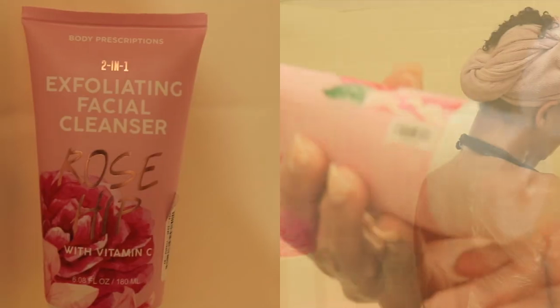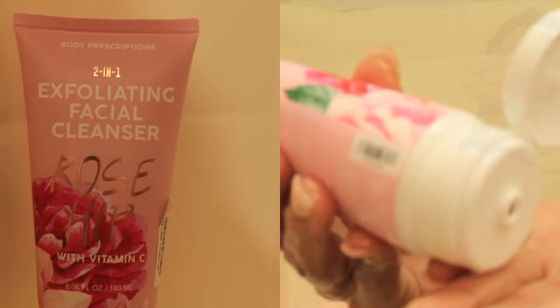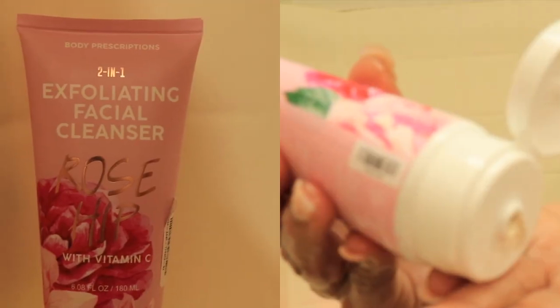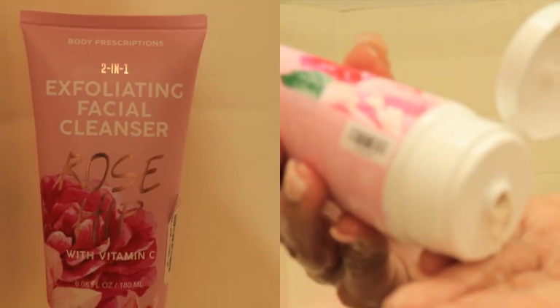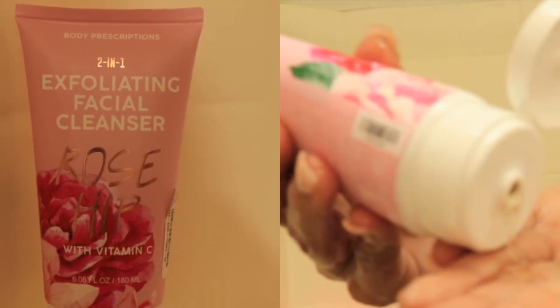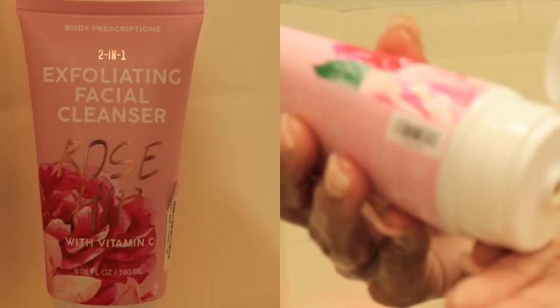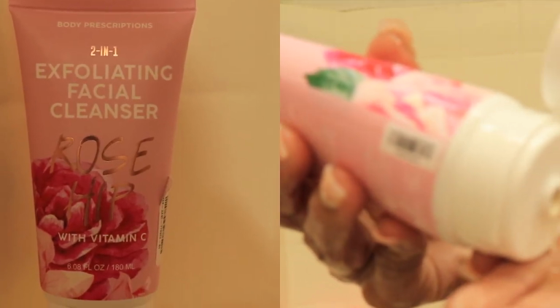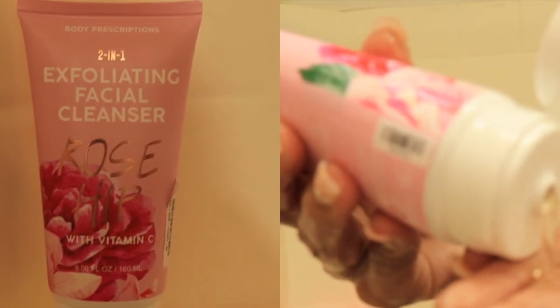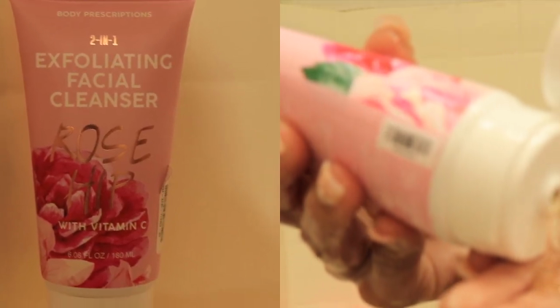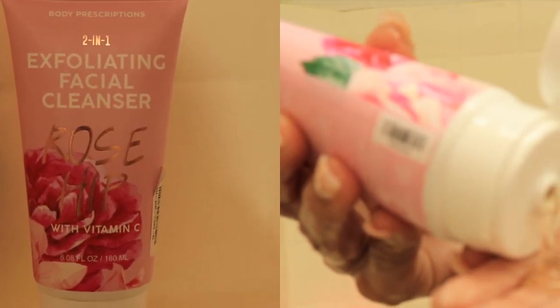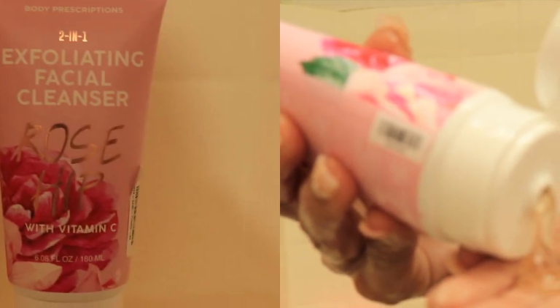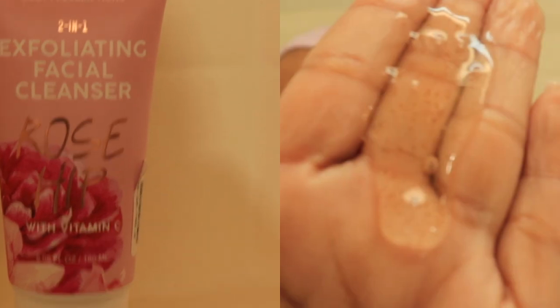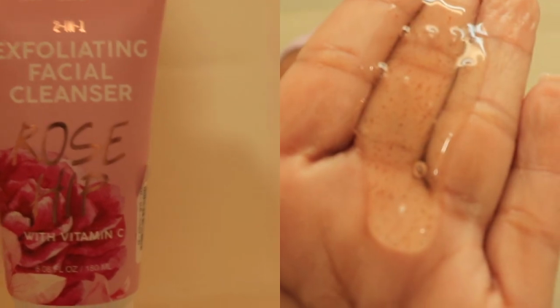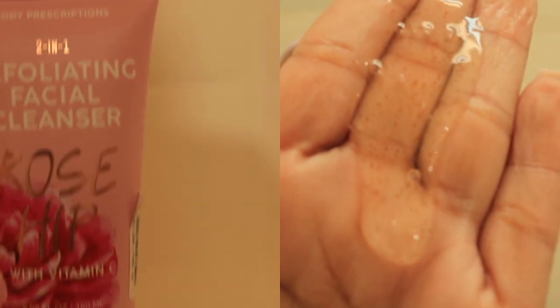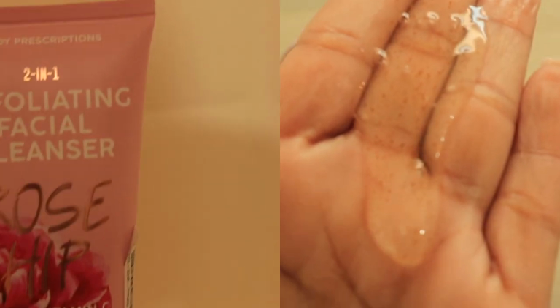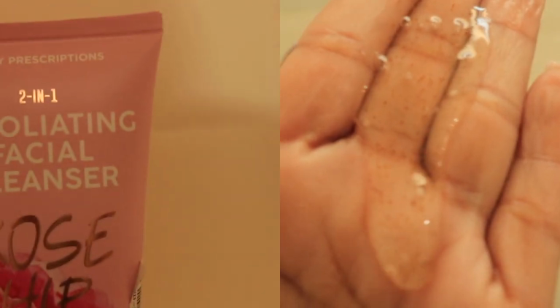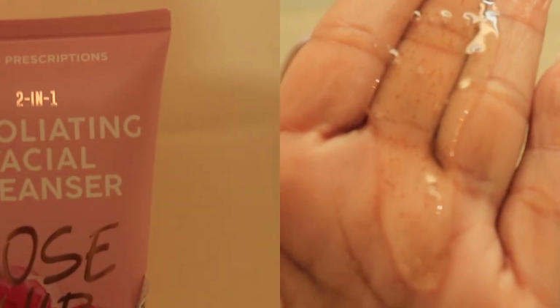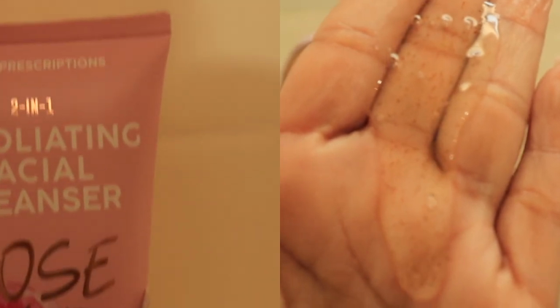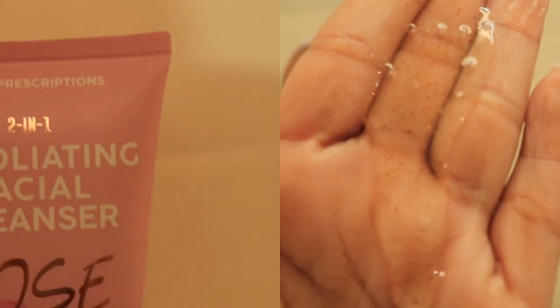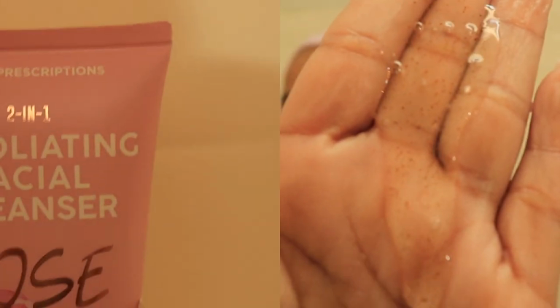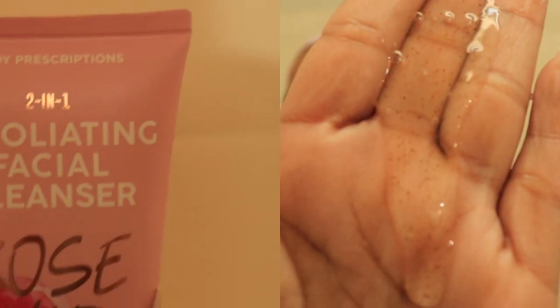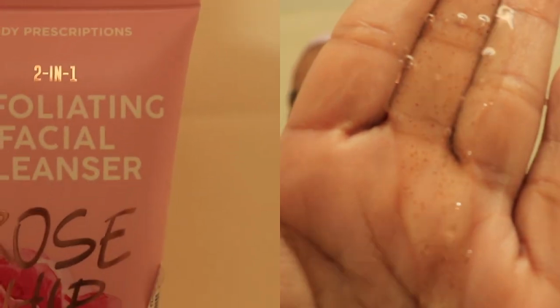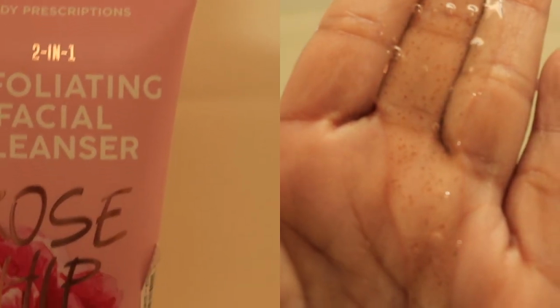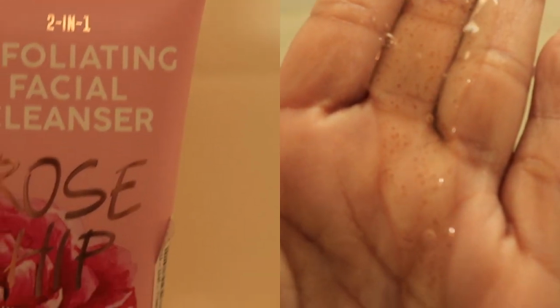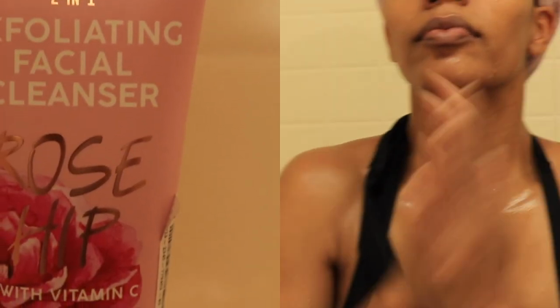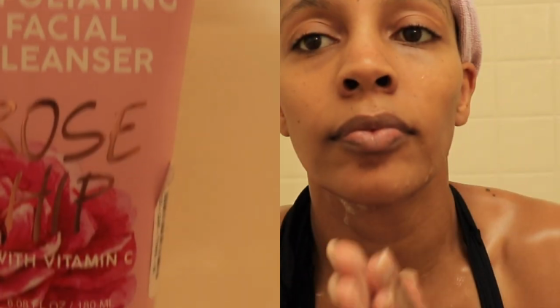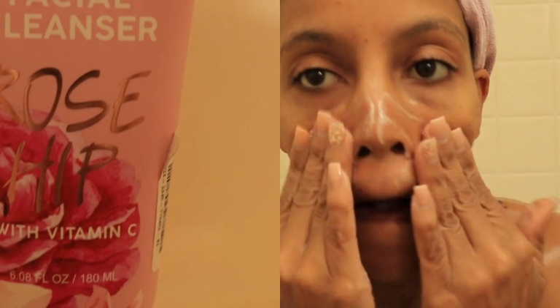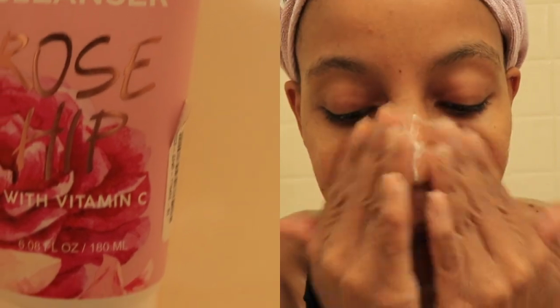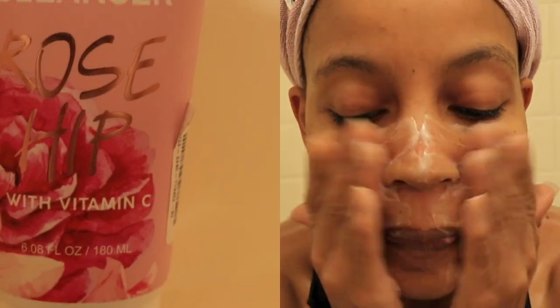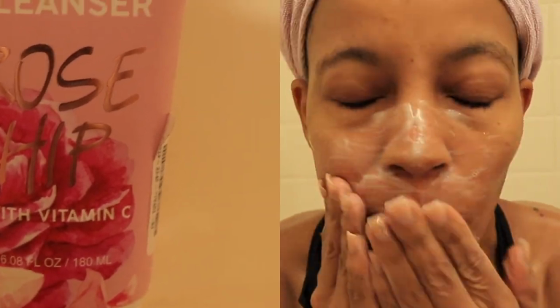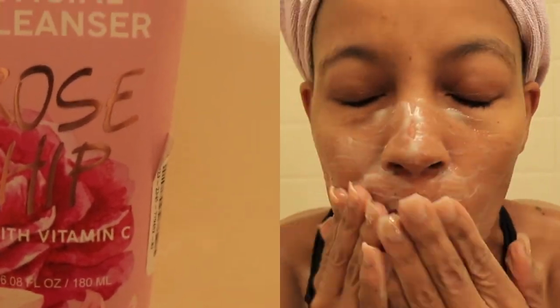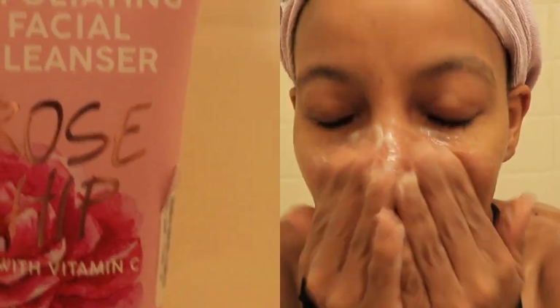Next I like to exfoliate my face, and the cleanser I'm using is by Body Prescriptions — it's their two-in-one exfoliating facial cleanser.